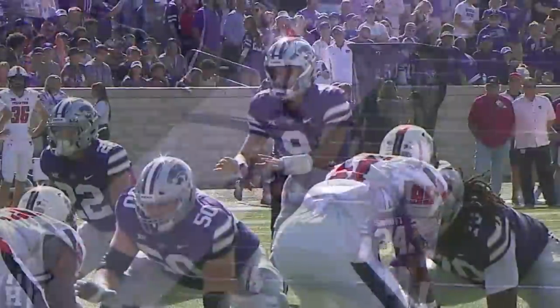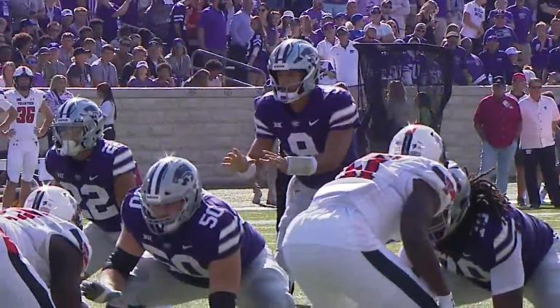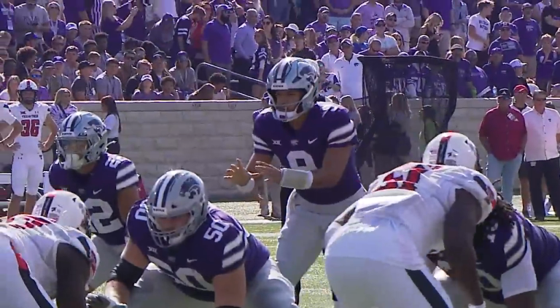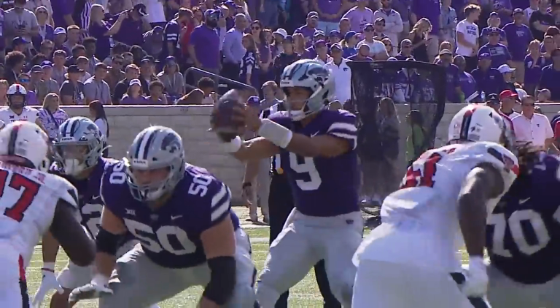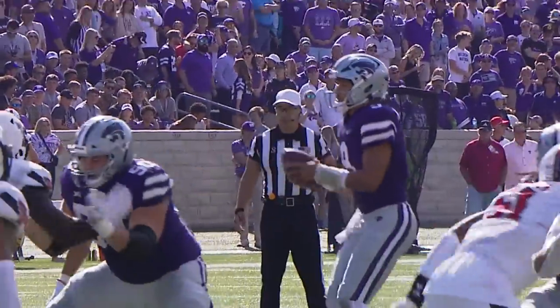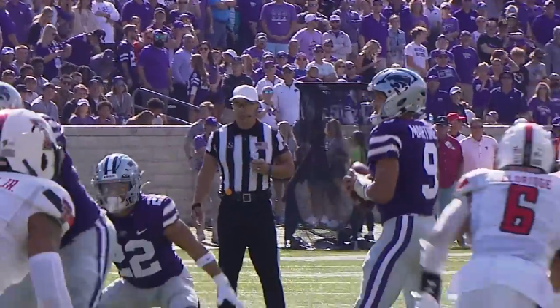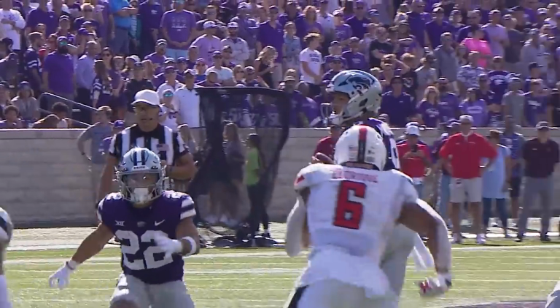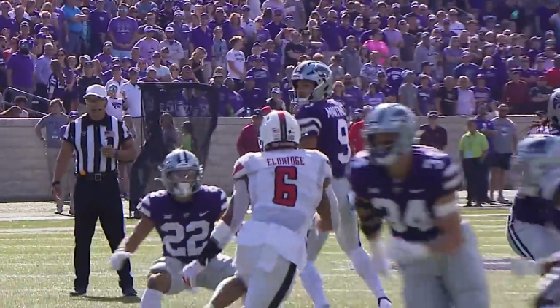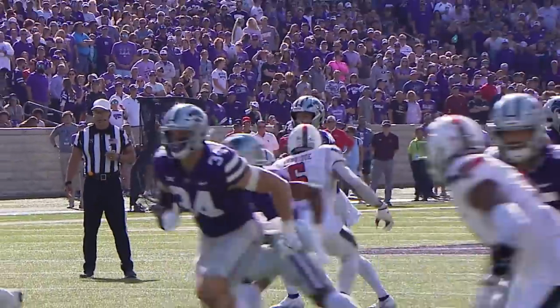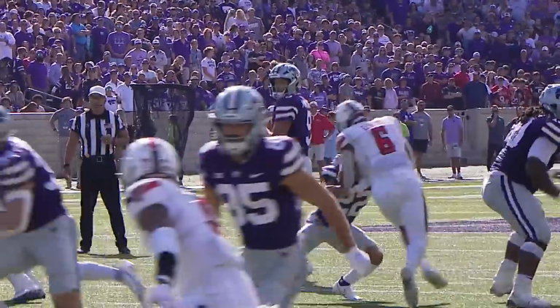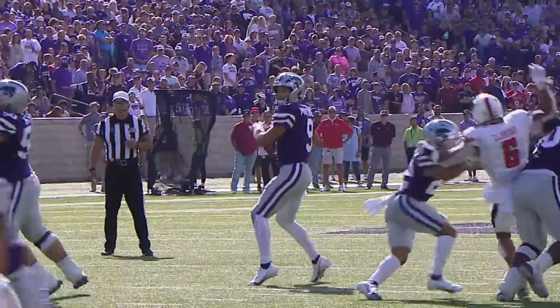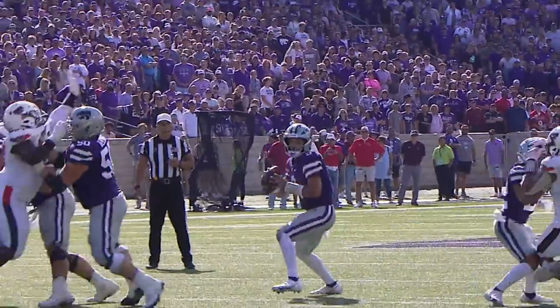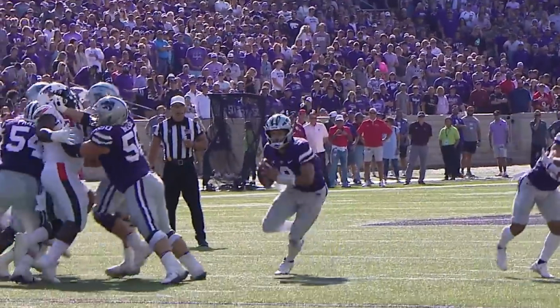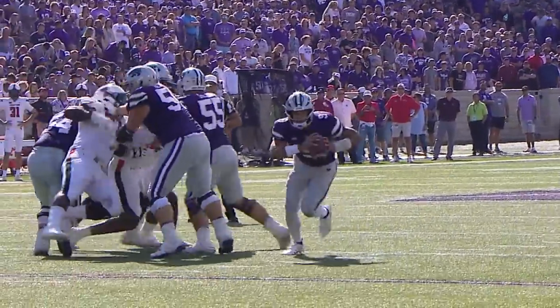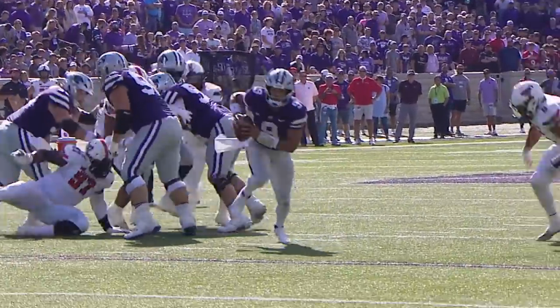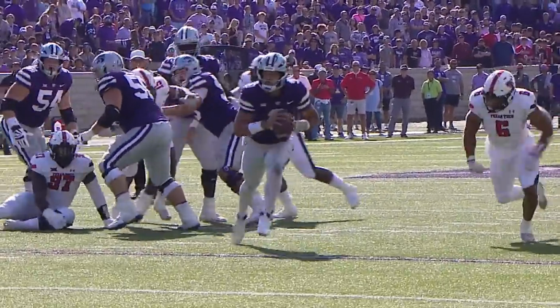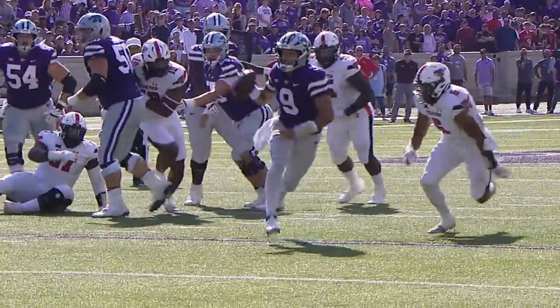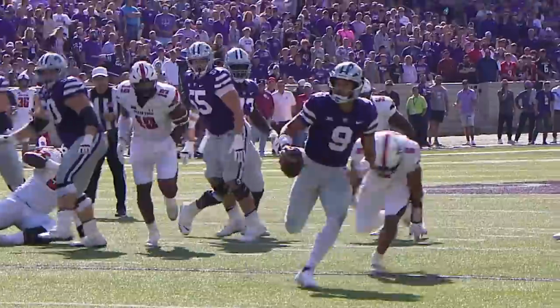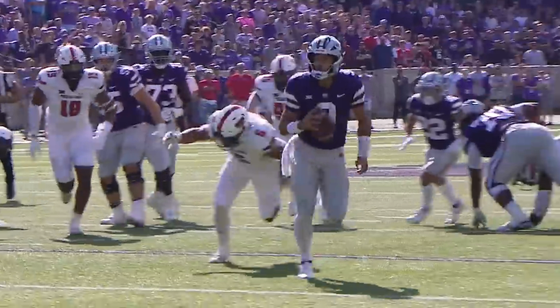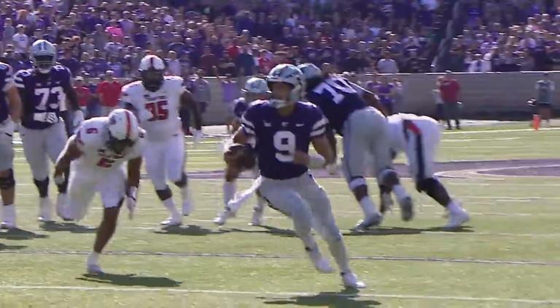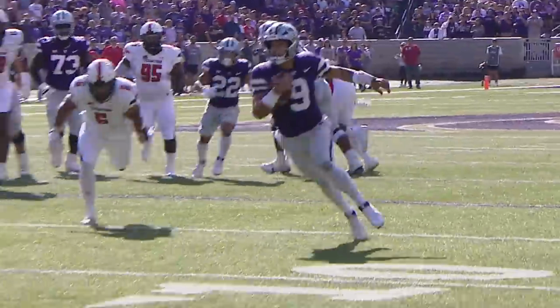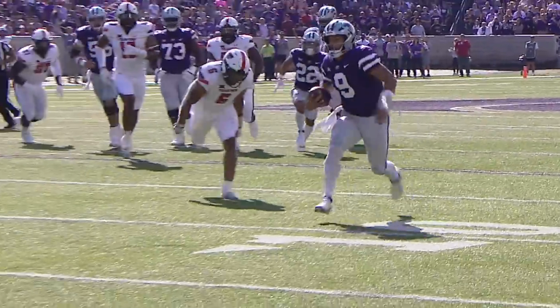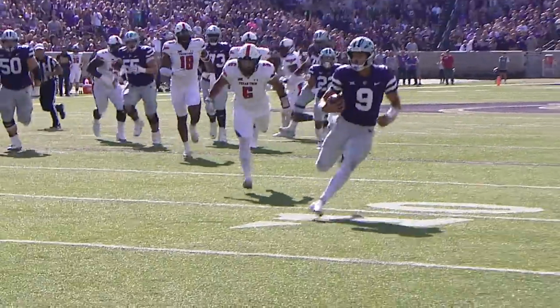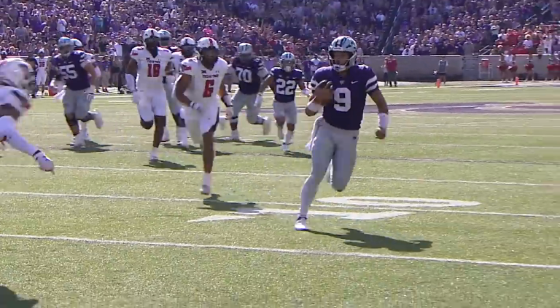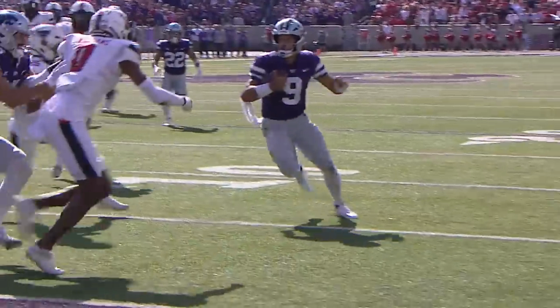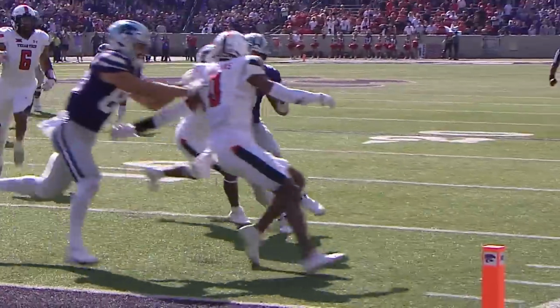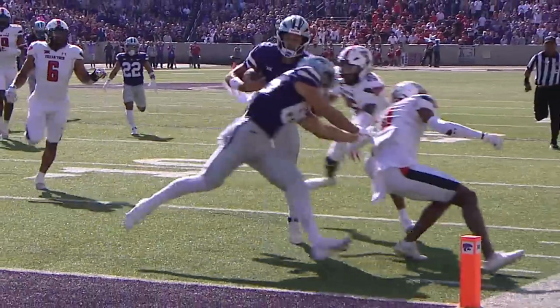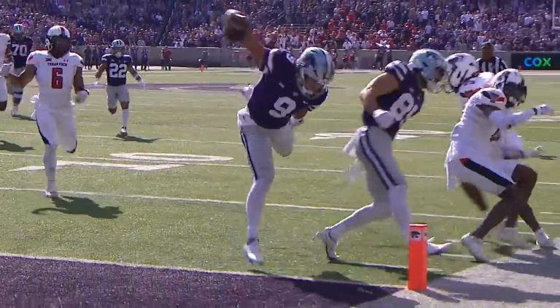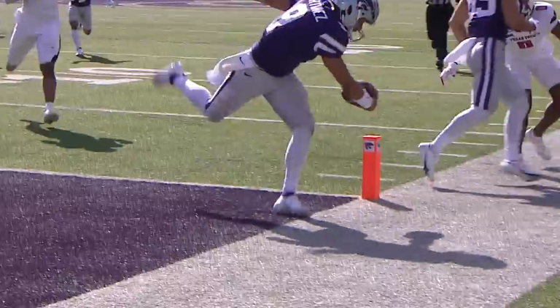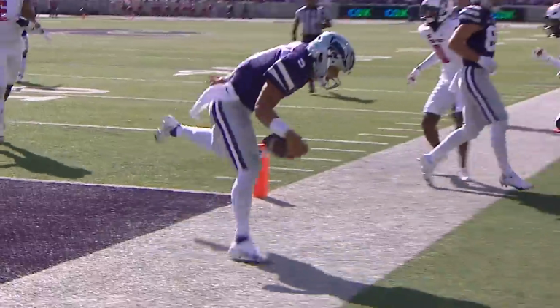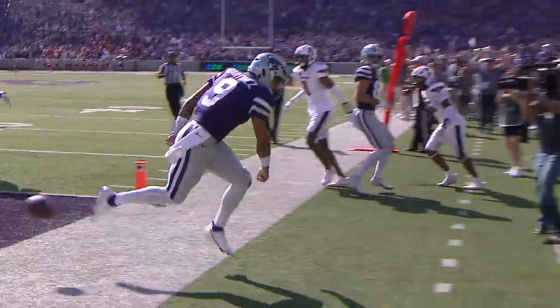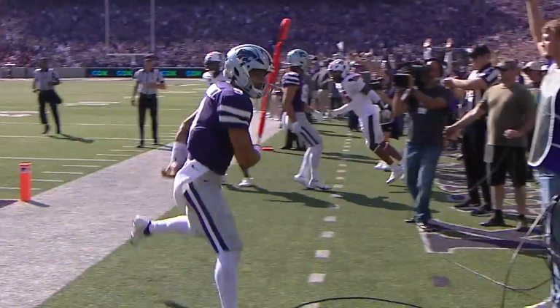We'll see here, right out of the gate — there's the snap, Martinez back to throw, good protection, he'll run again. He's at the 15, numbers 10, to the 5, to the goal line — touchdown!